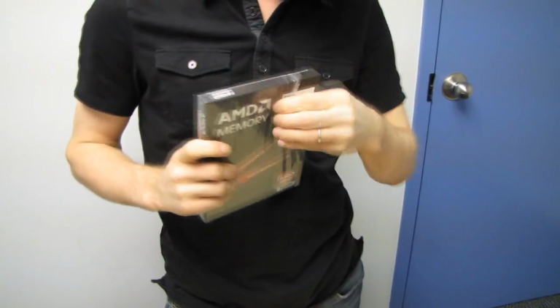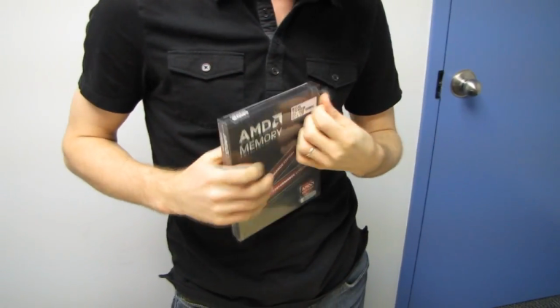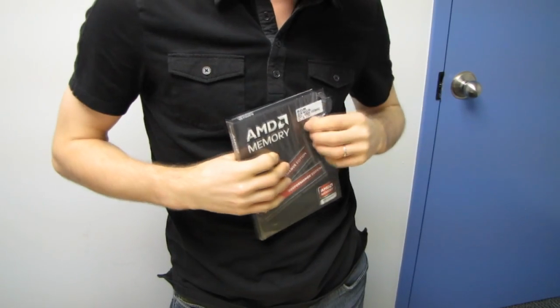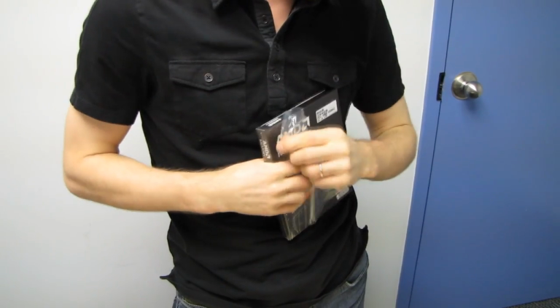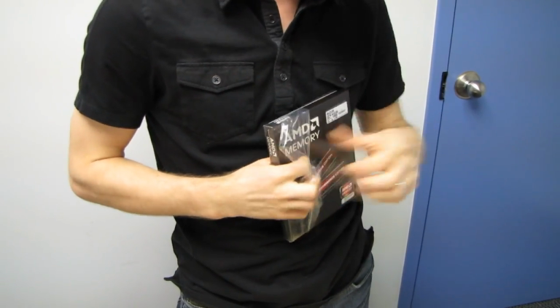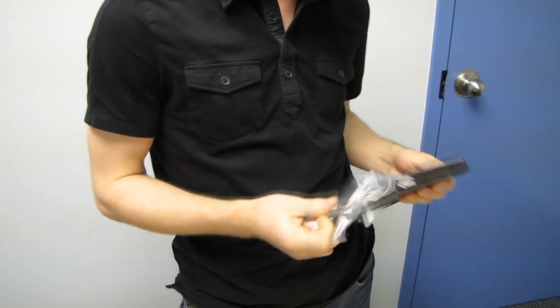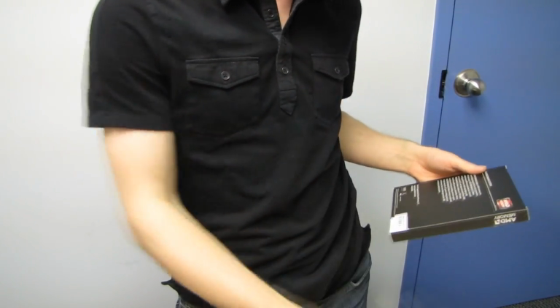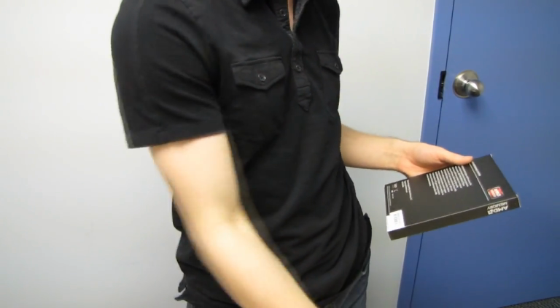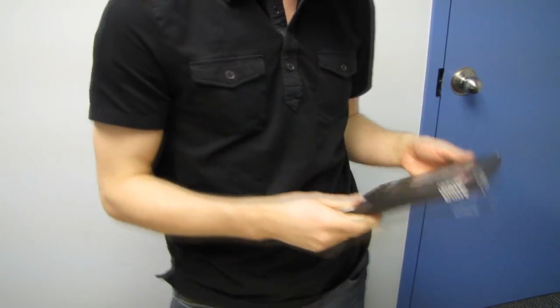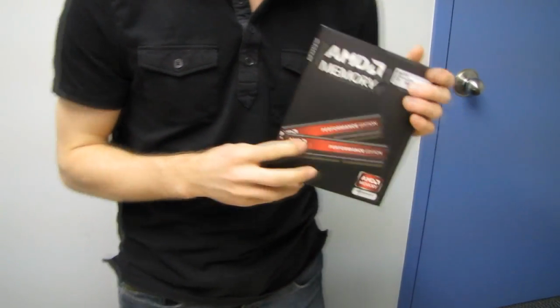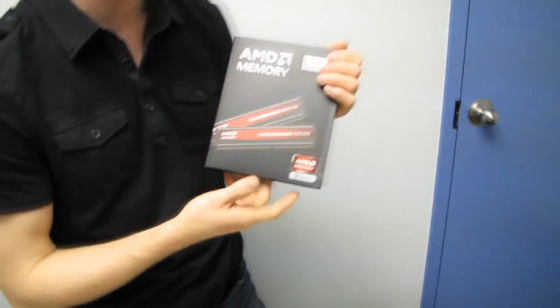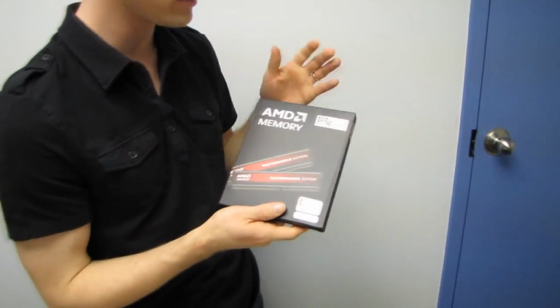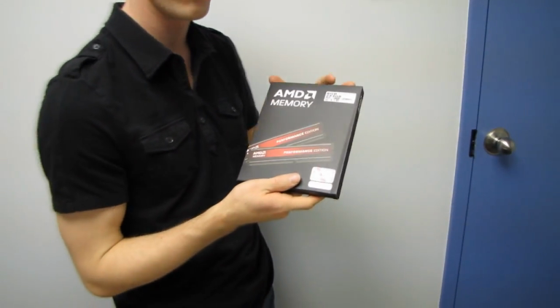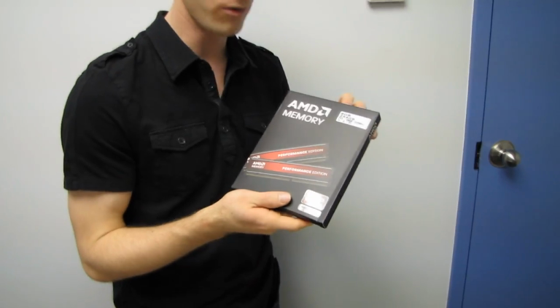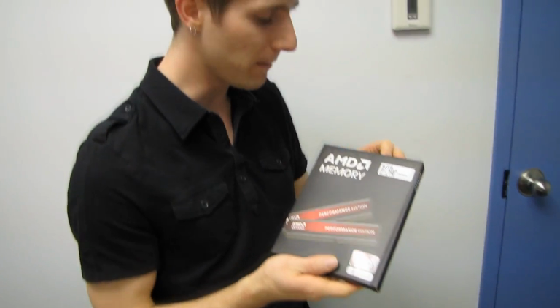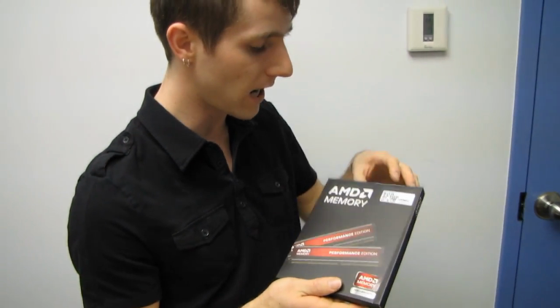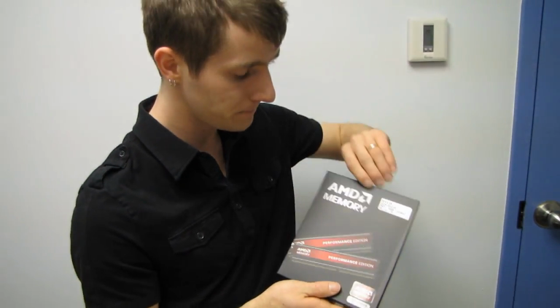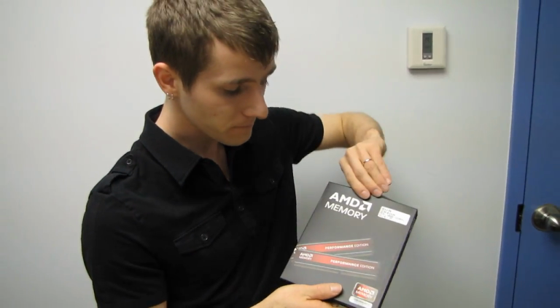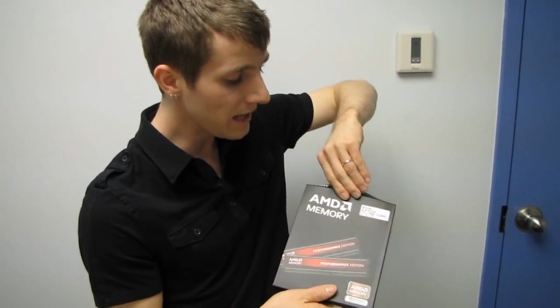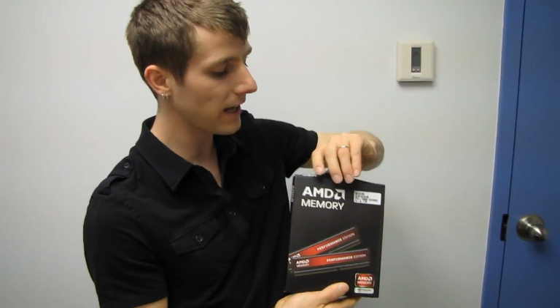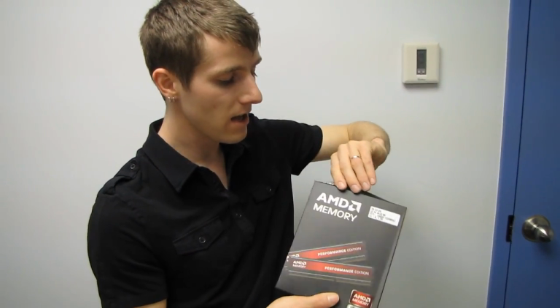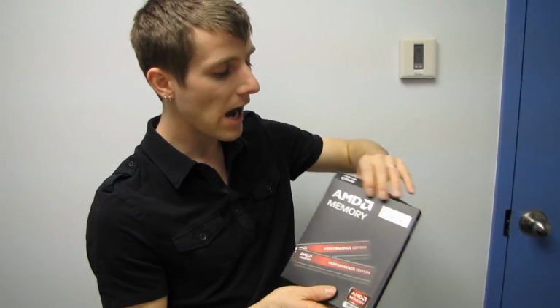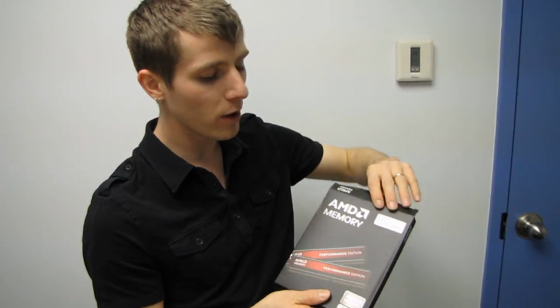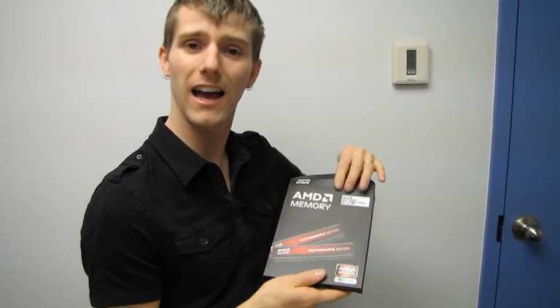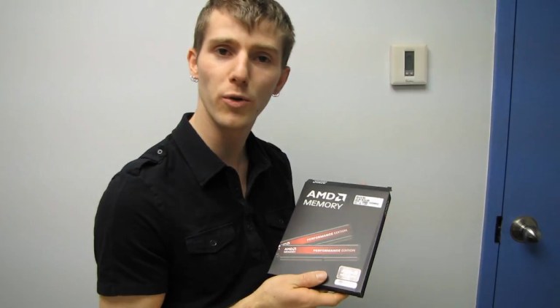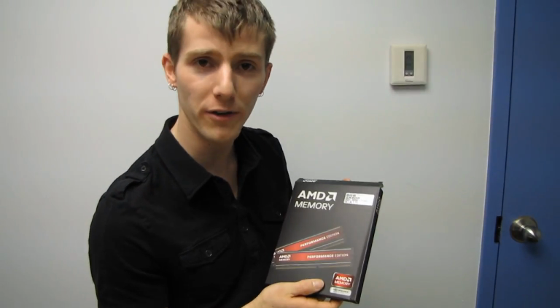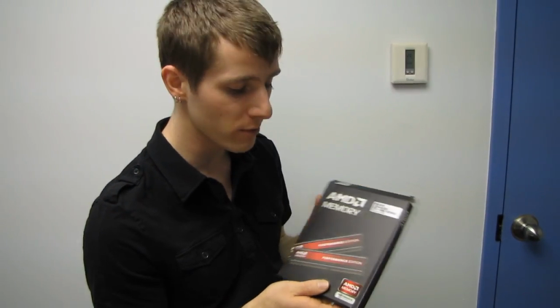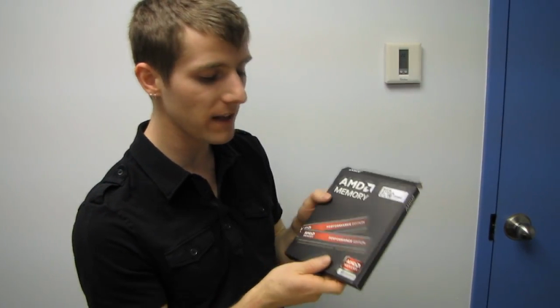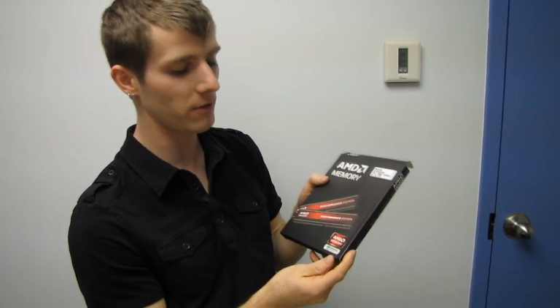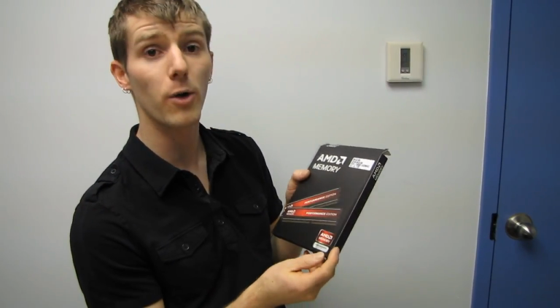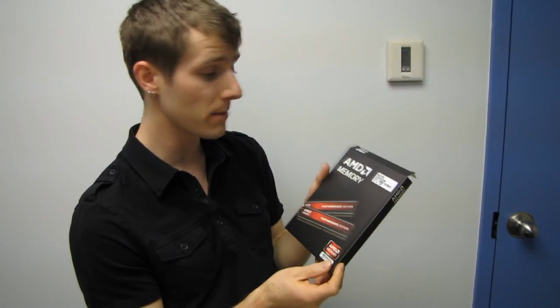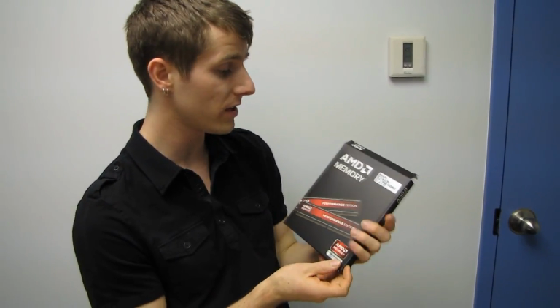In the case of their CPUs, their partners are guys like Global Foundries, which is actually a spin-off of AMD's old fabs. In this case, I'm not going to tell you who the partner is for the memory, but I think you'll be able to figure it out by the time I'm done with the video.